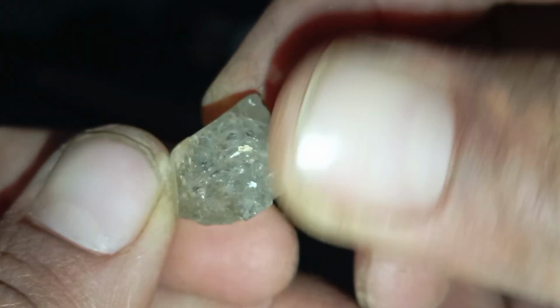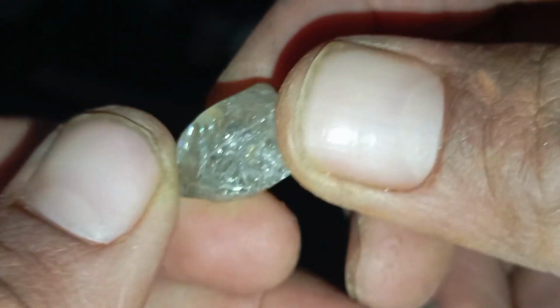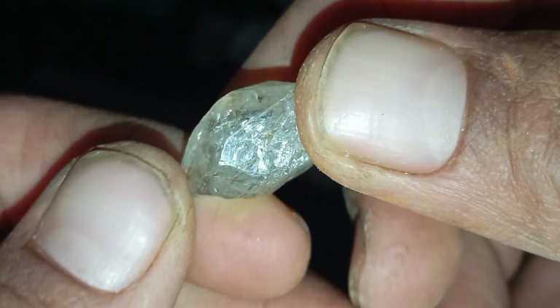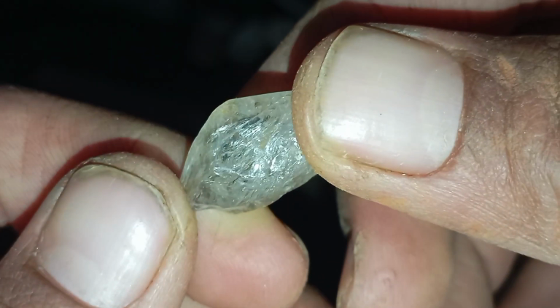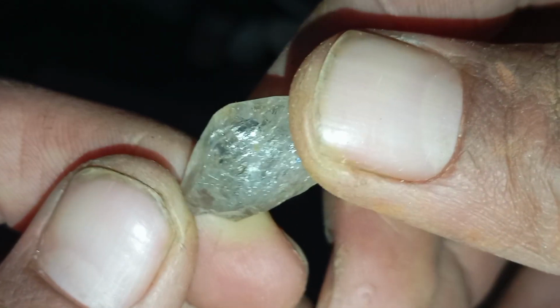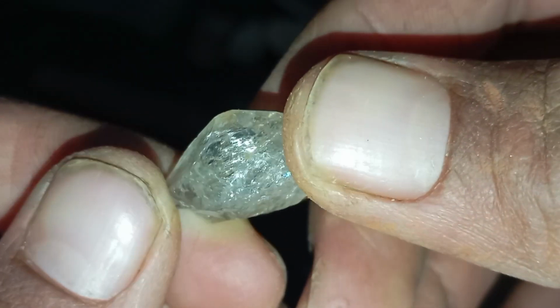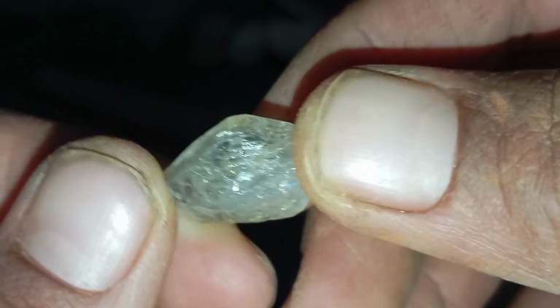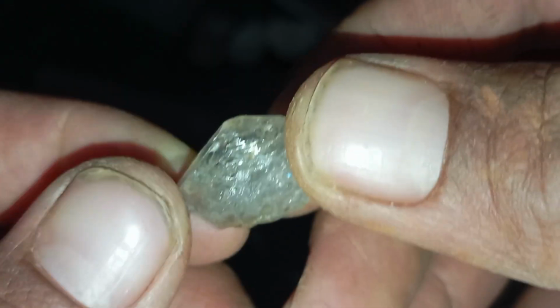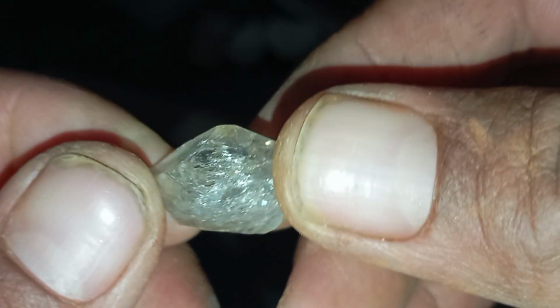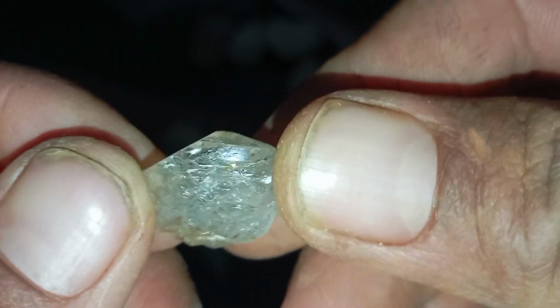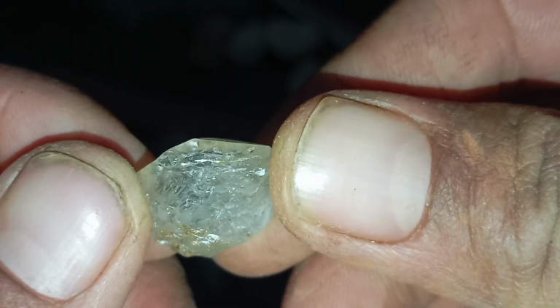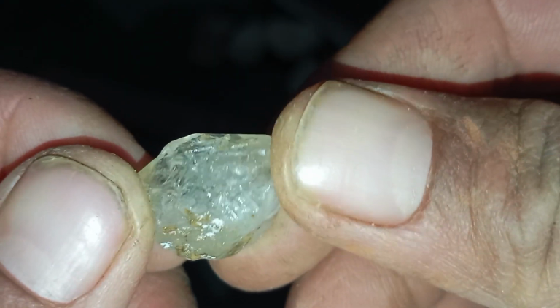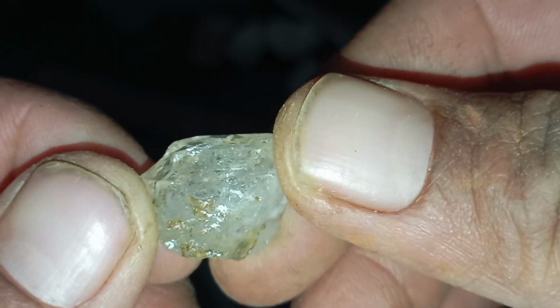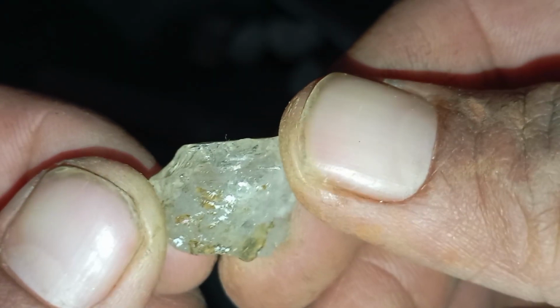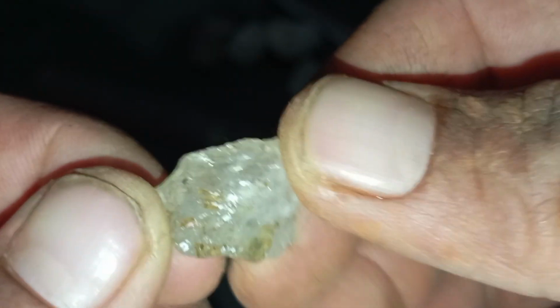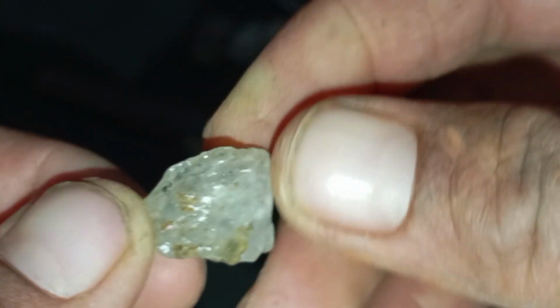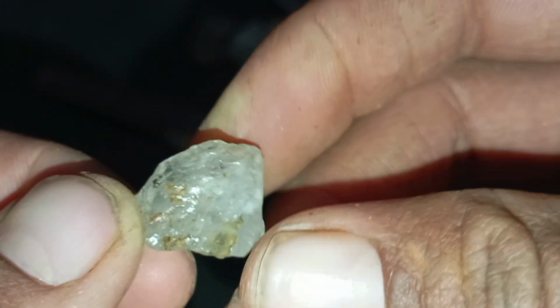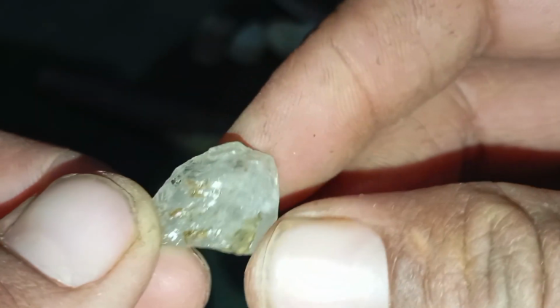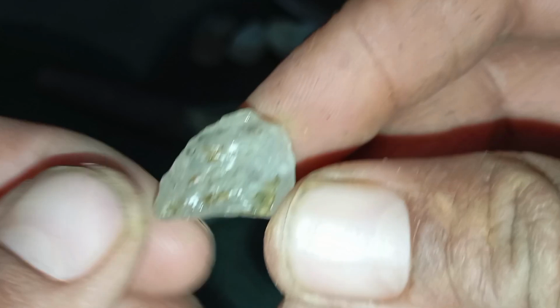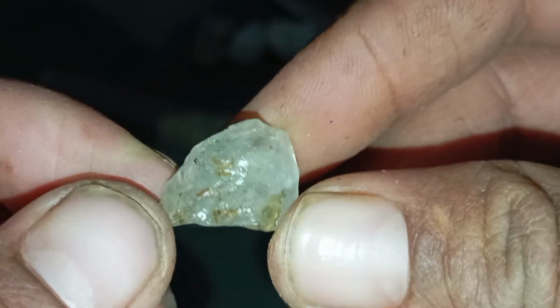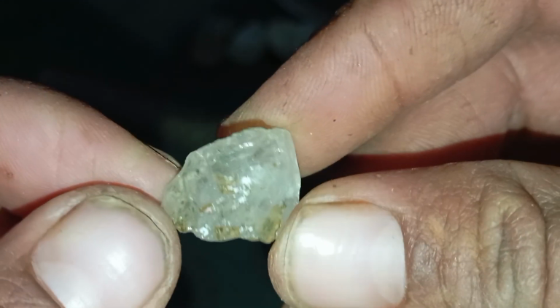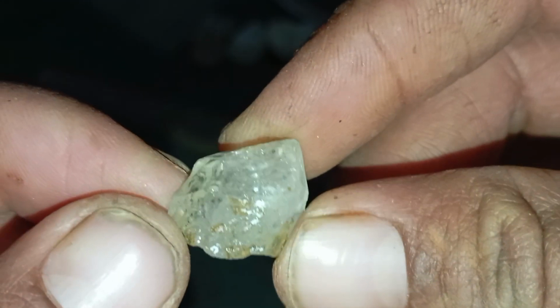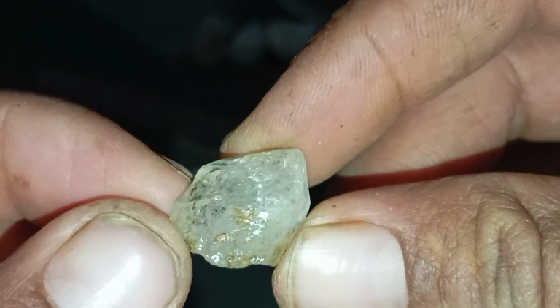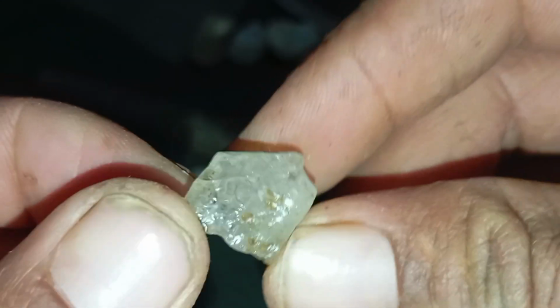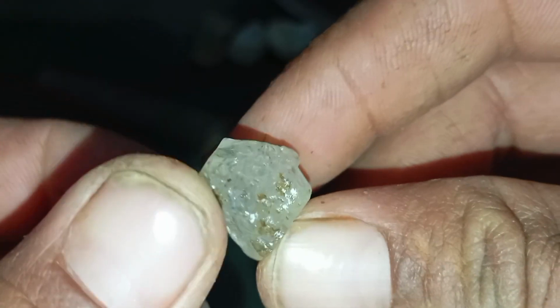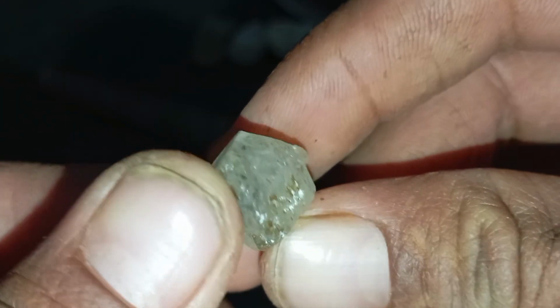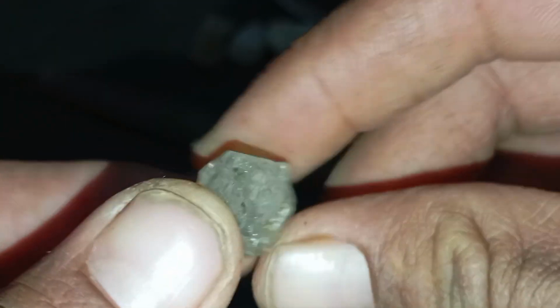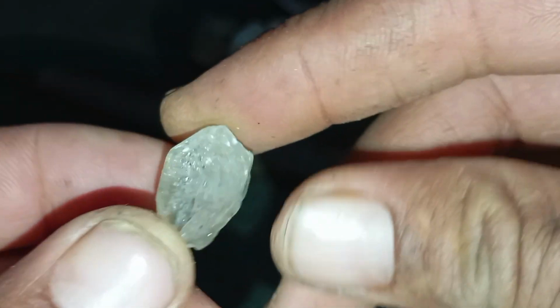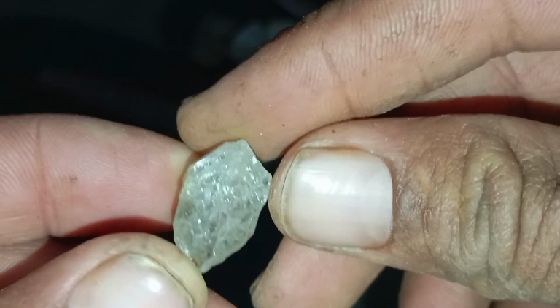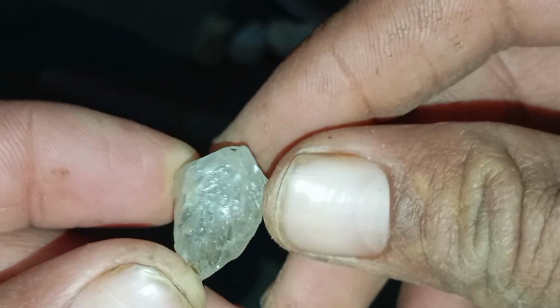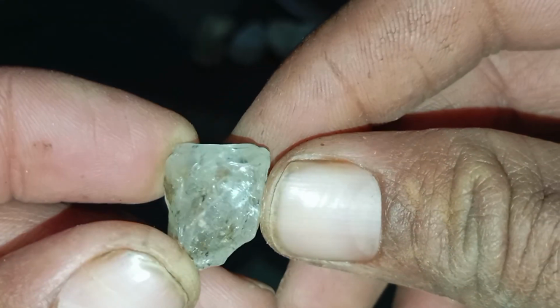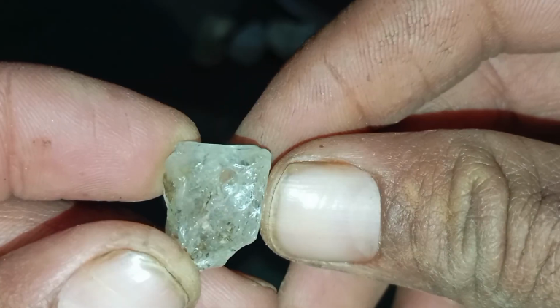Tip 2: Transparency Test. Diamonds refract light strongly. Place the stone on a piece of paper with text and try to read through it. With a real diamond, you cannot read the text clearly. With a fake stone, the text is visible or readable.